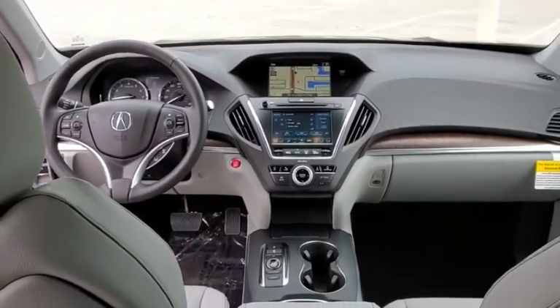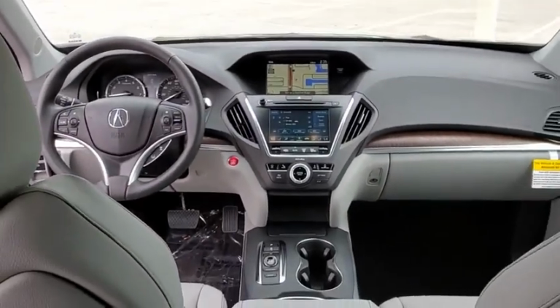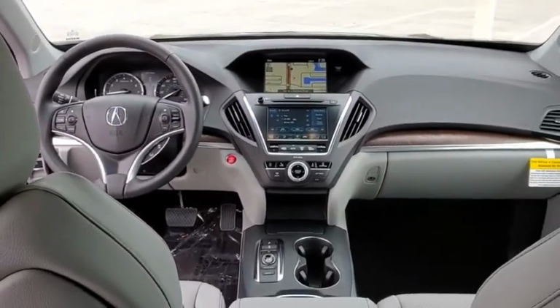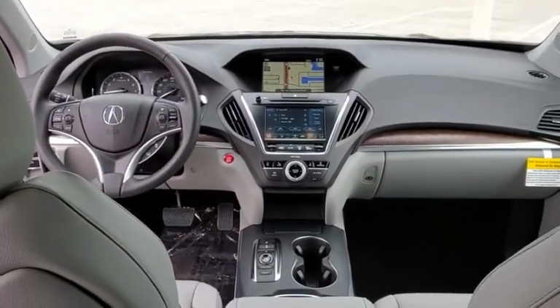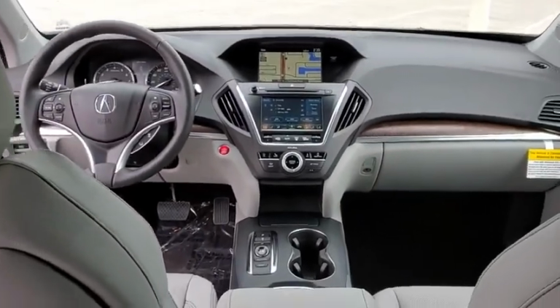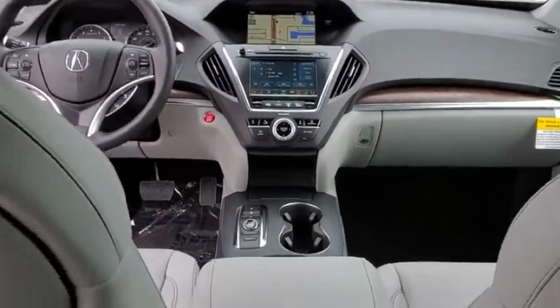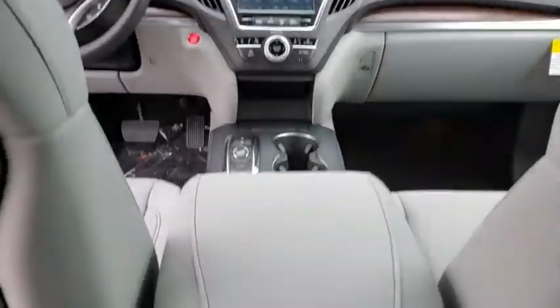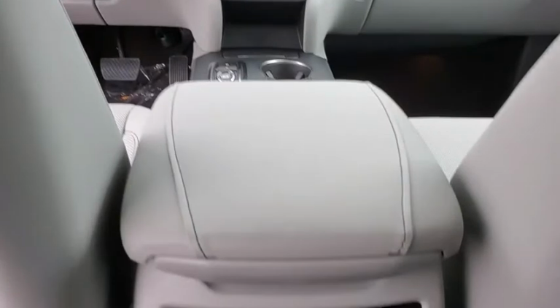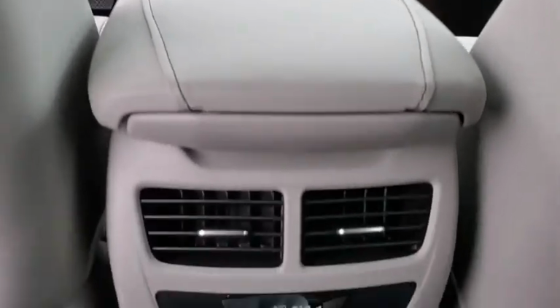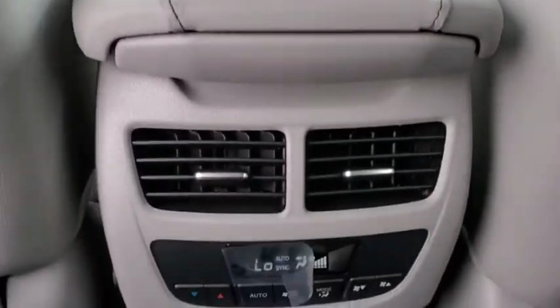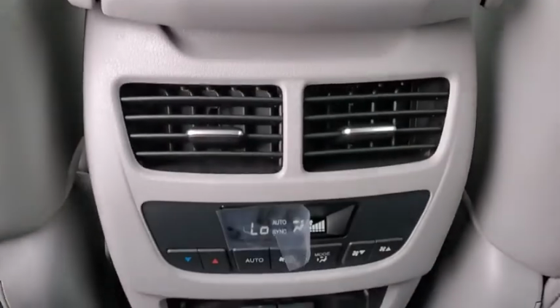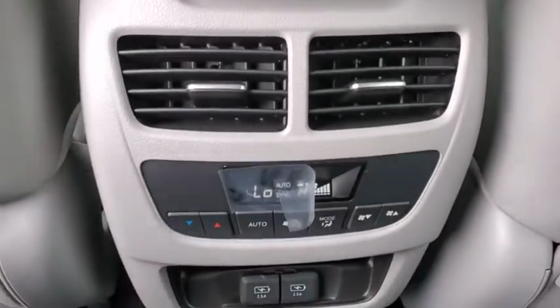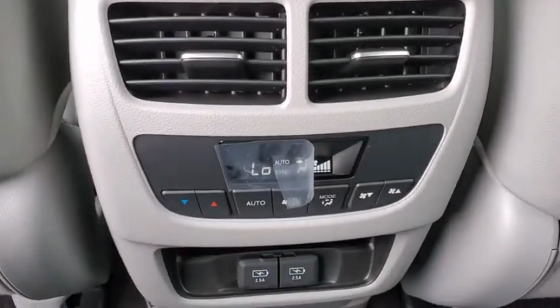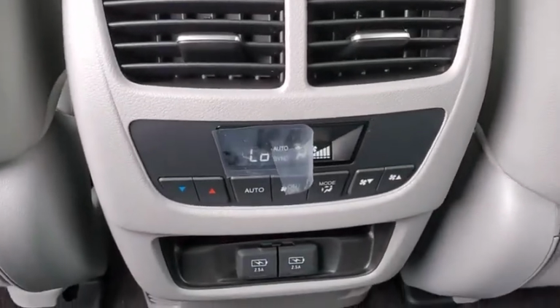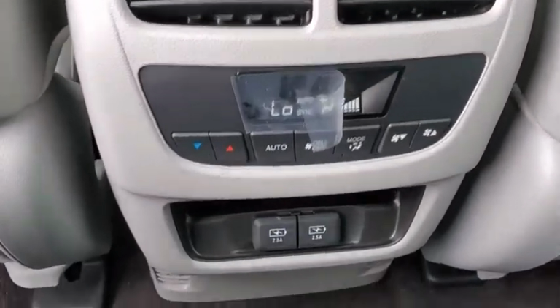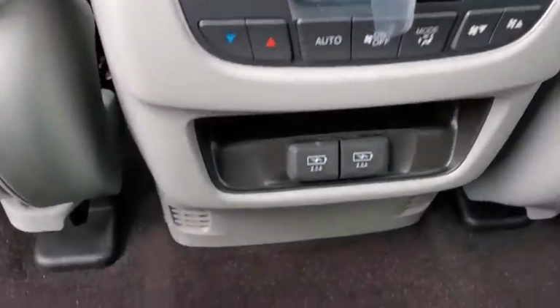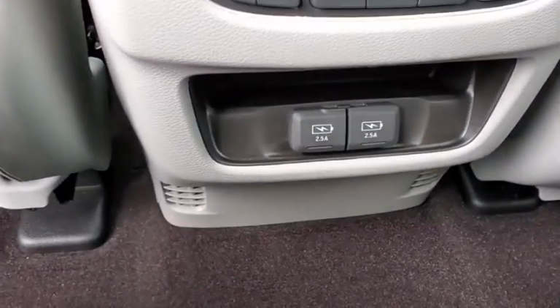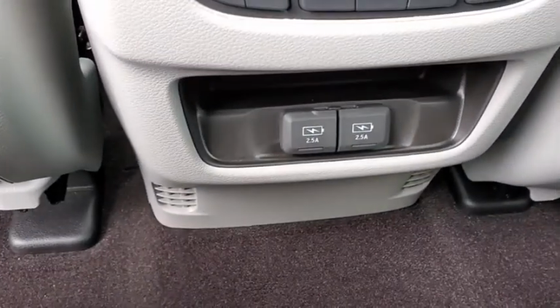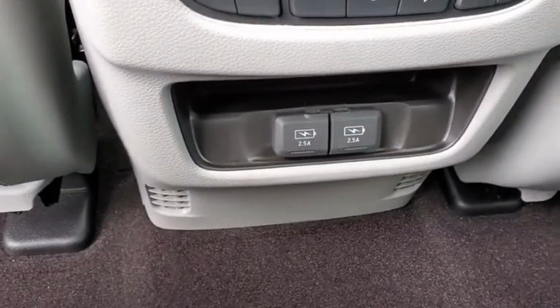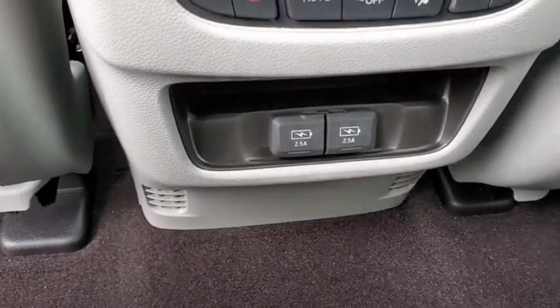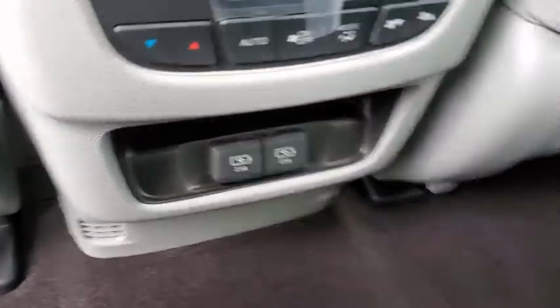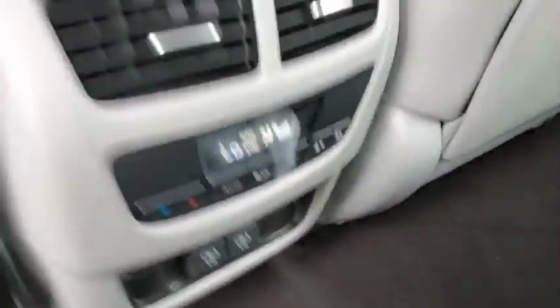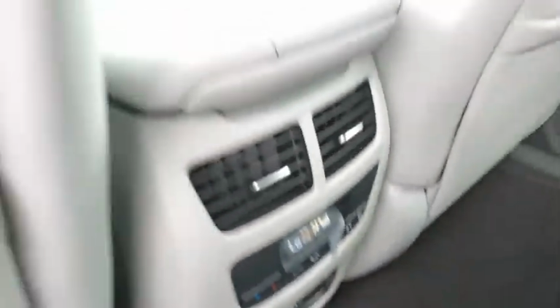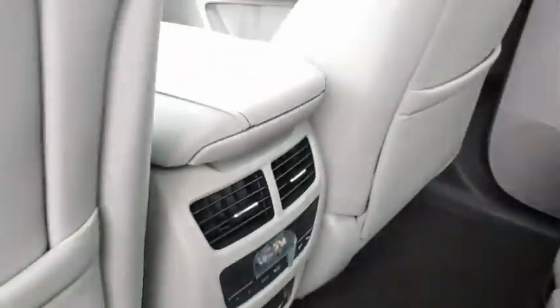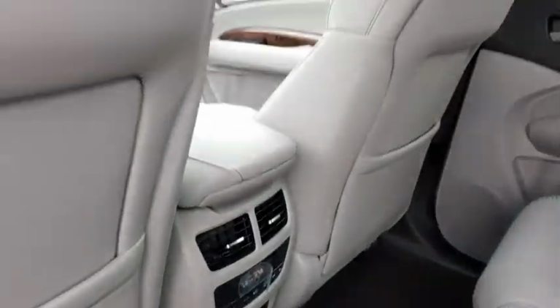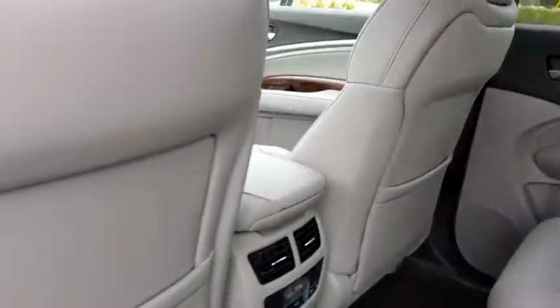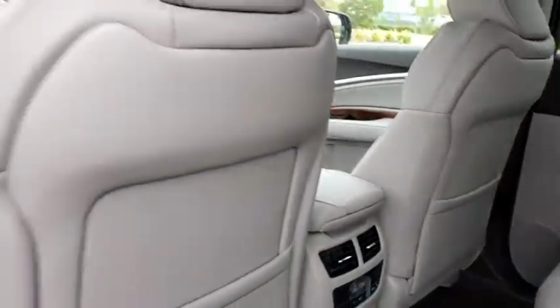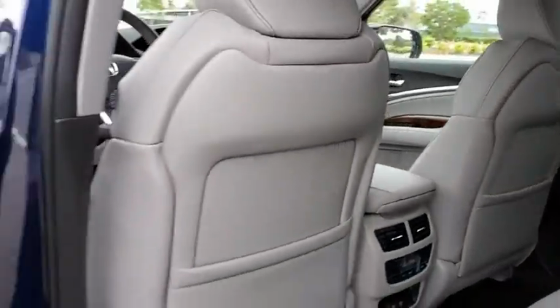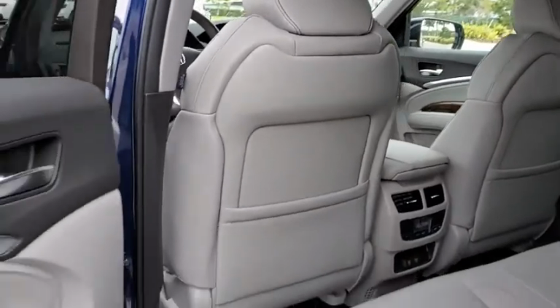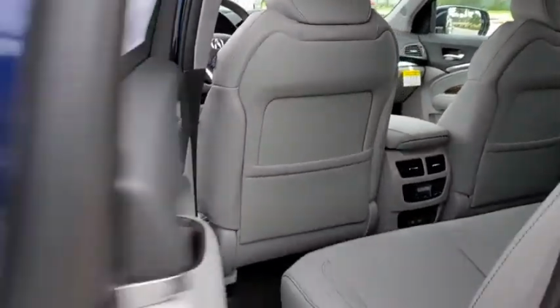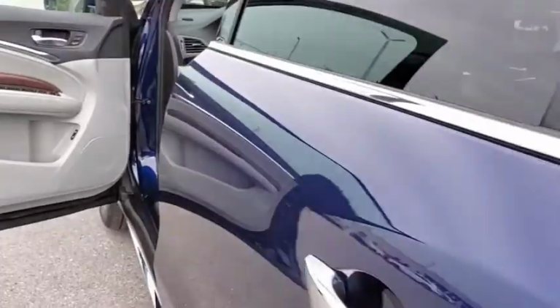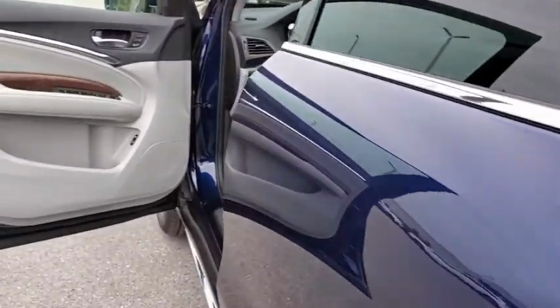Bluetooth, adjustable steering wheel, power steering, cruise control, hard disk drive media storage, floor mats, four-wheel disc brakes.